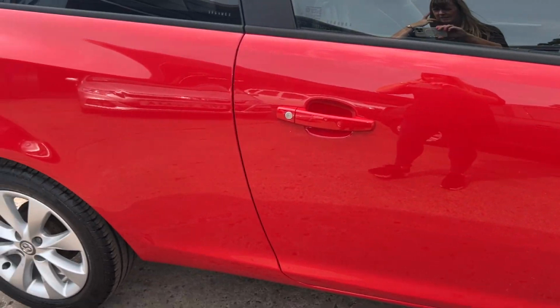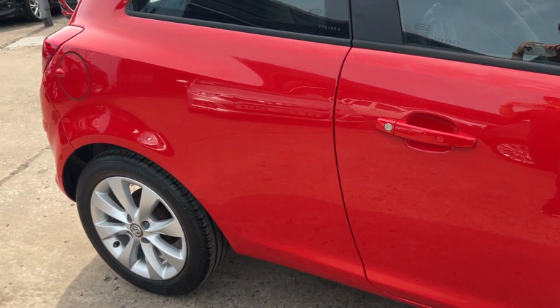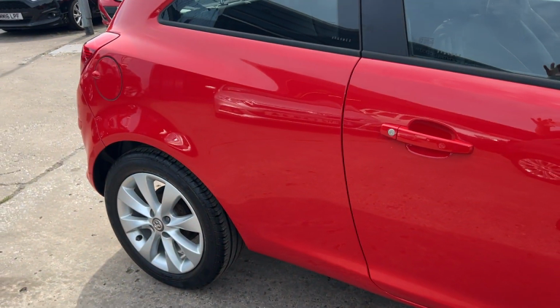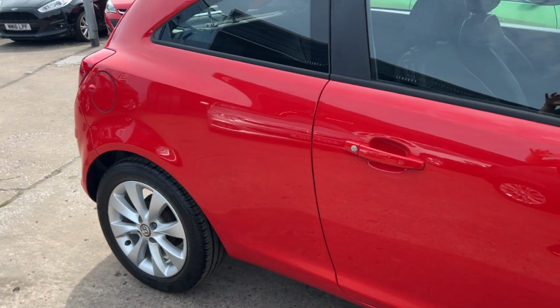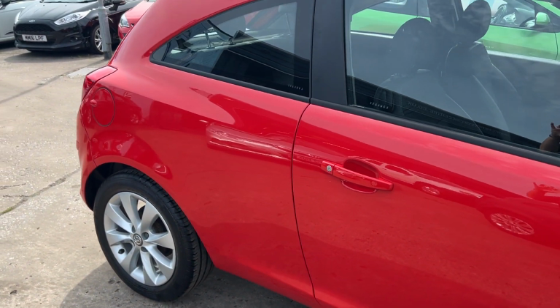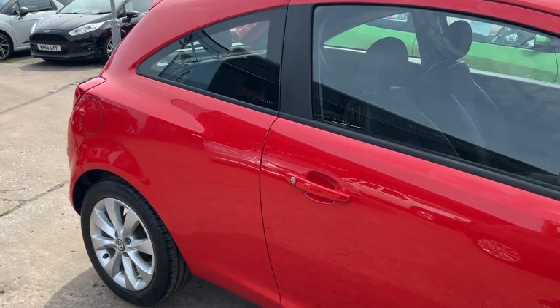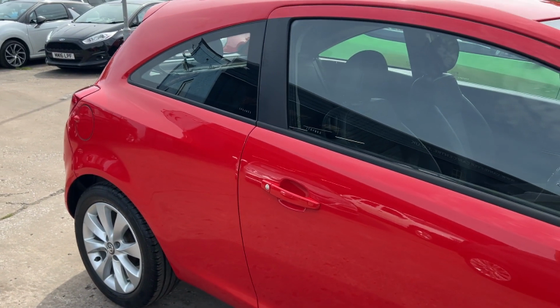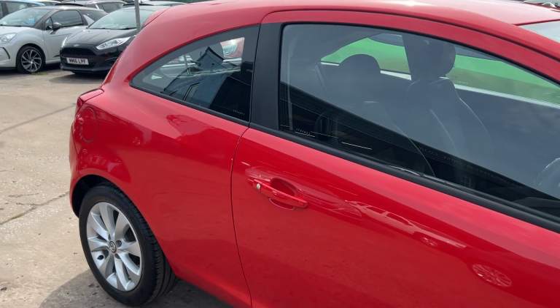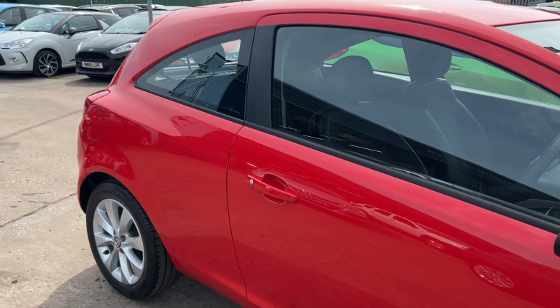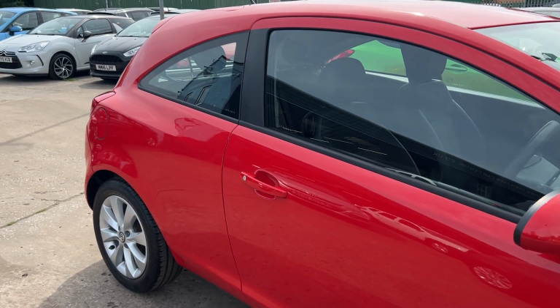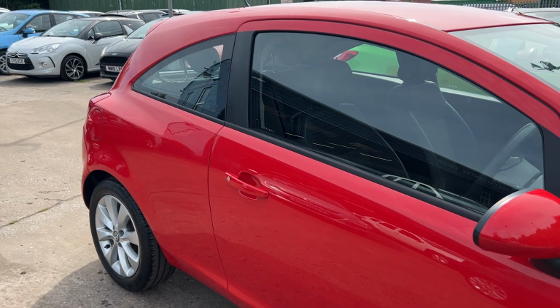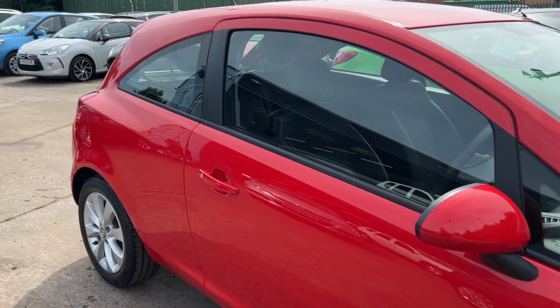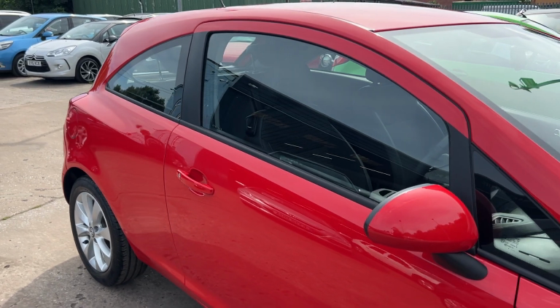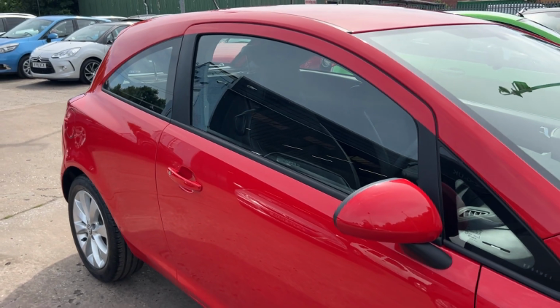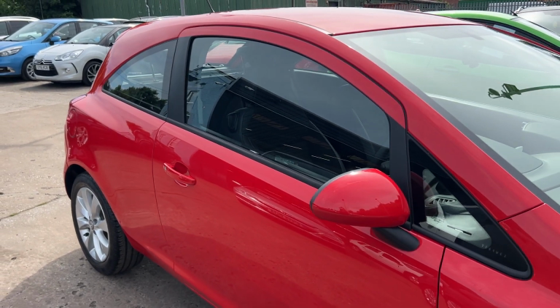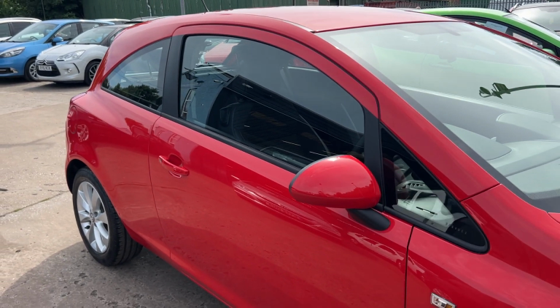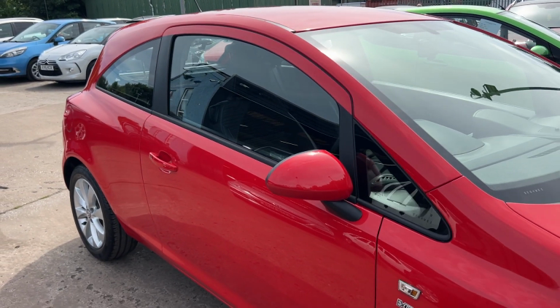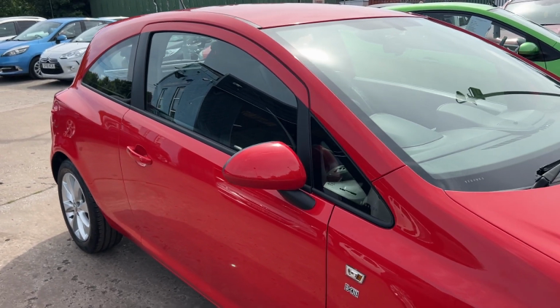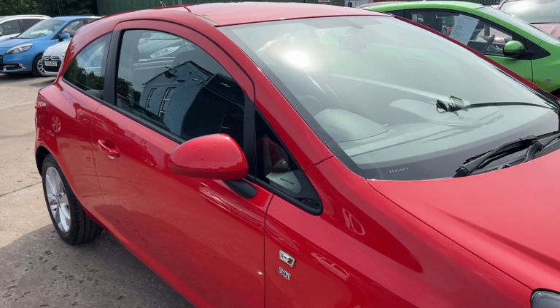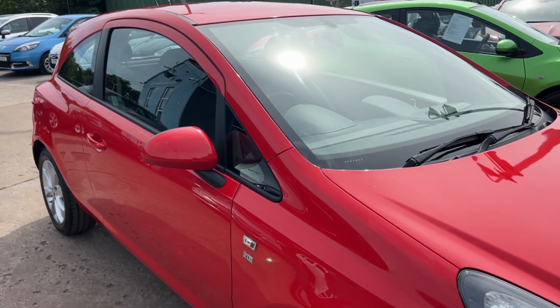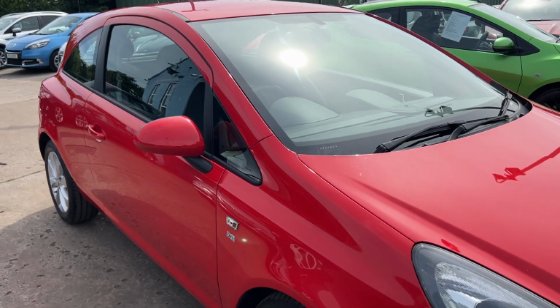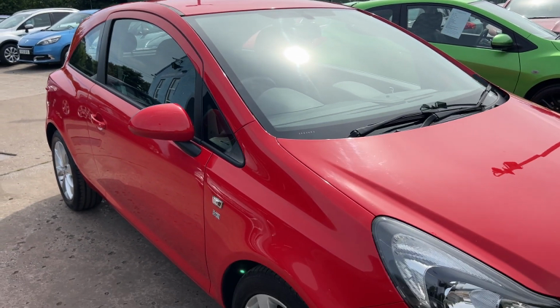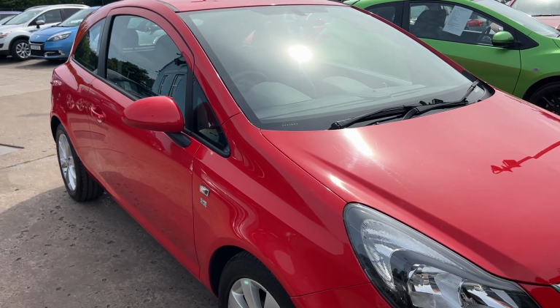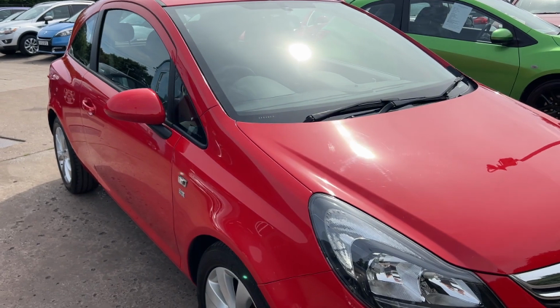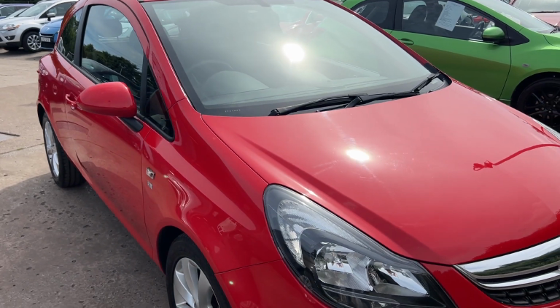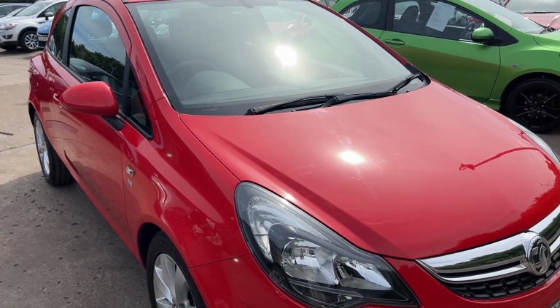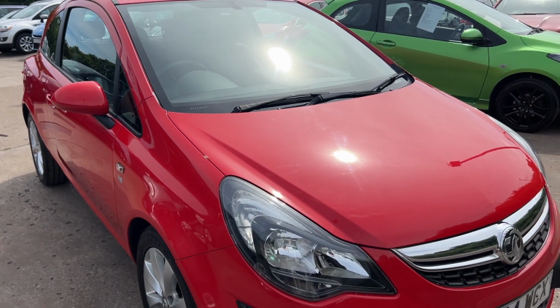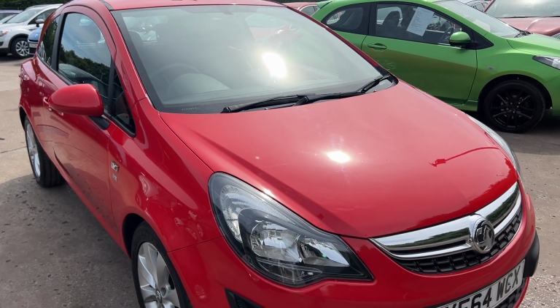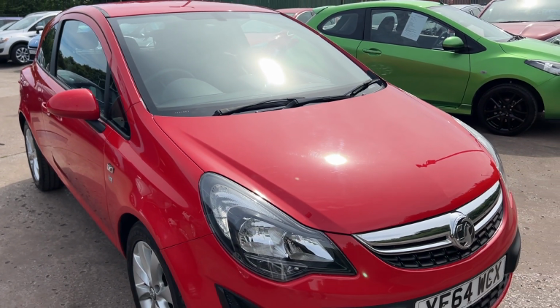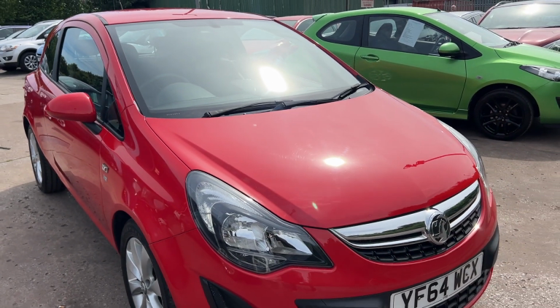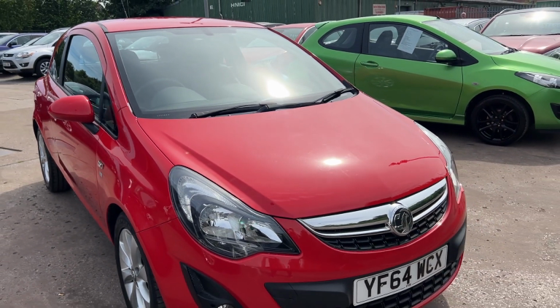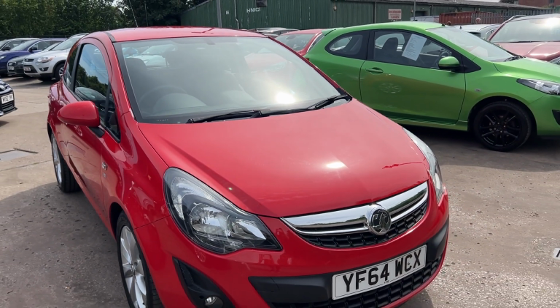We'll MOT and service the car for you when it's sold. Part exchange is welcome. Finance is available via our online calculator. Cars have been HPI and mileage checked and we also include a free 12-month AA membership.